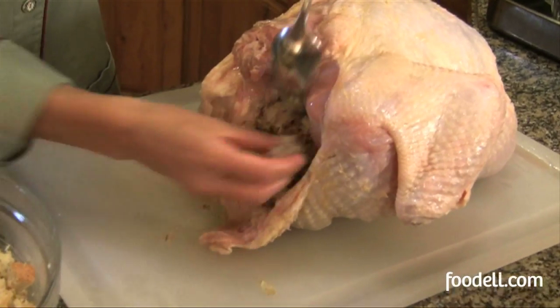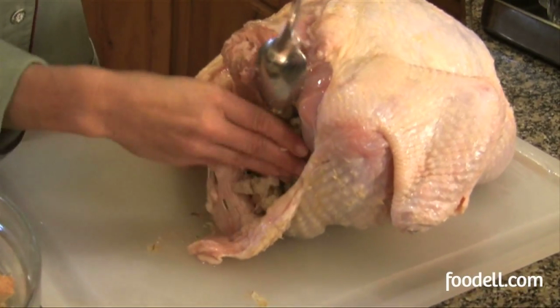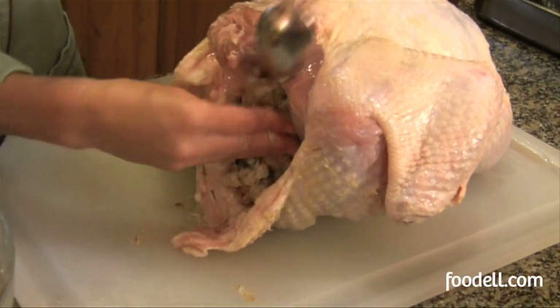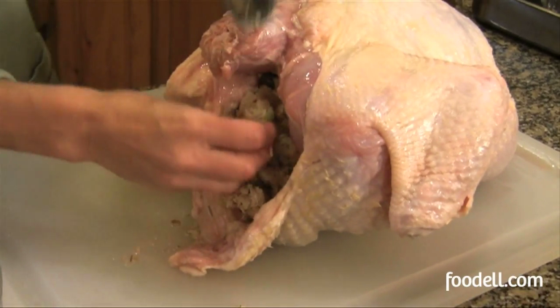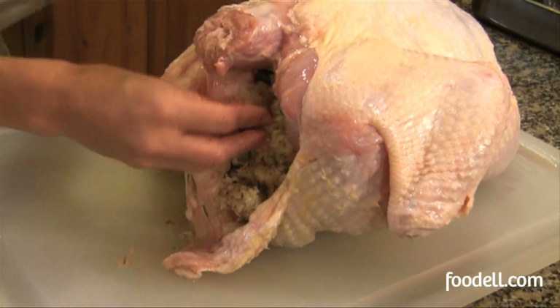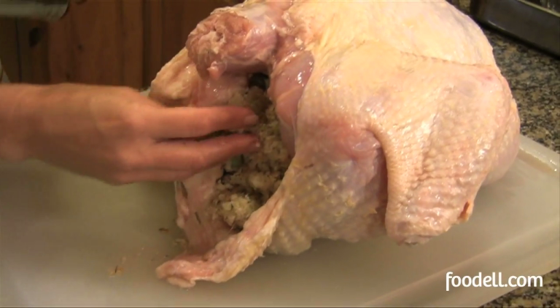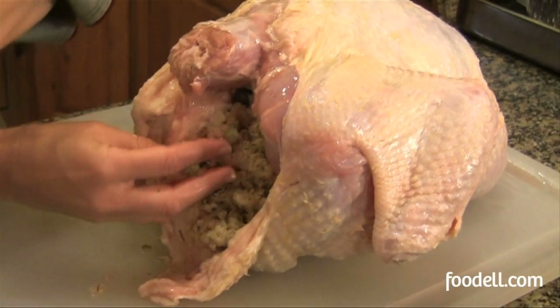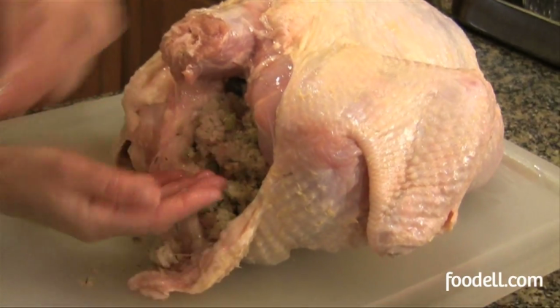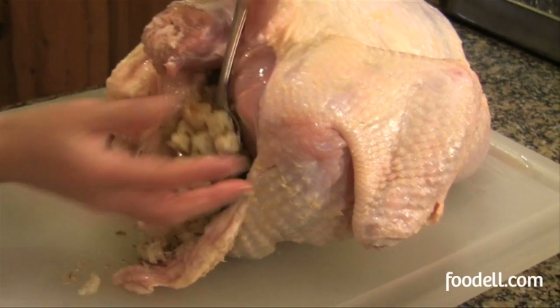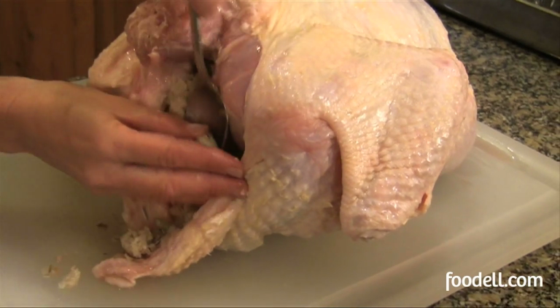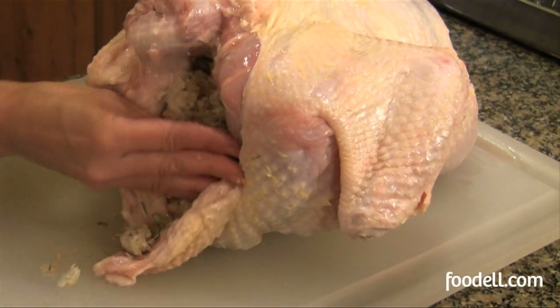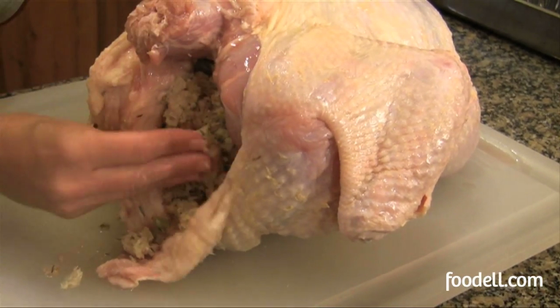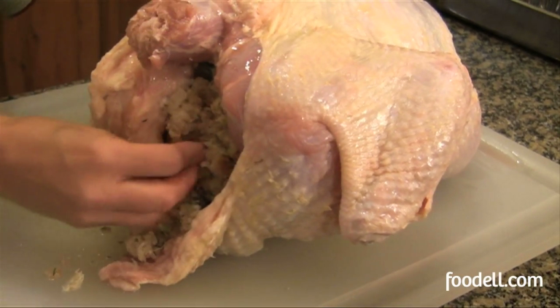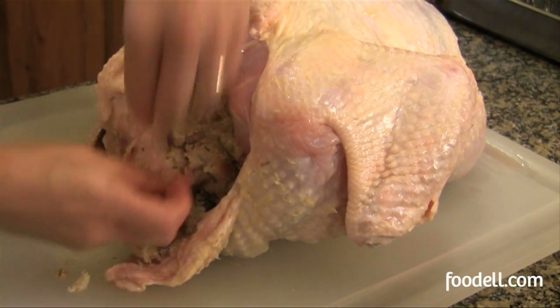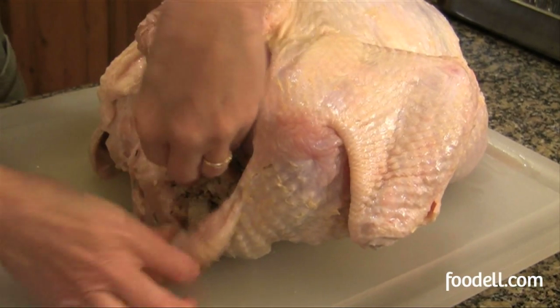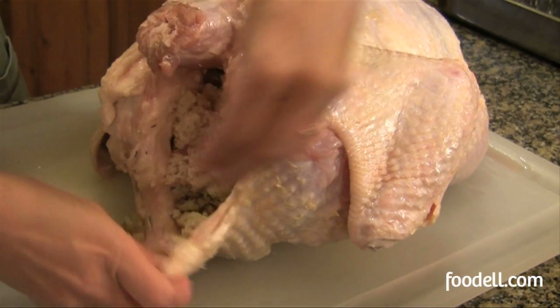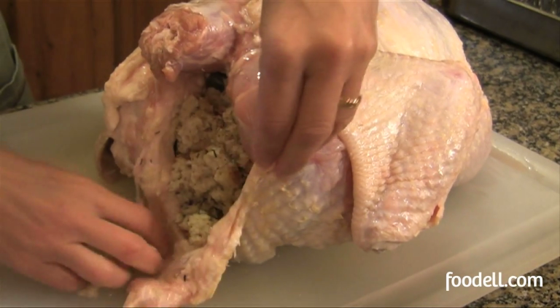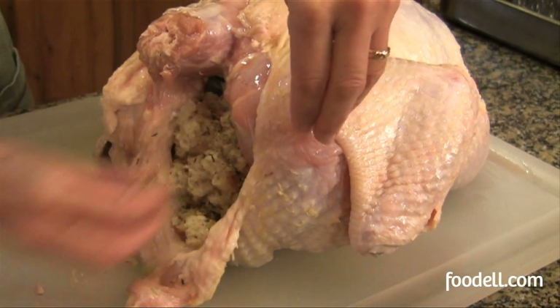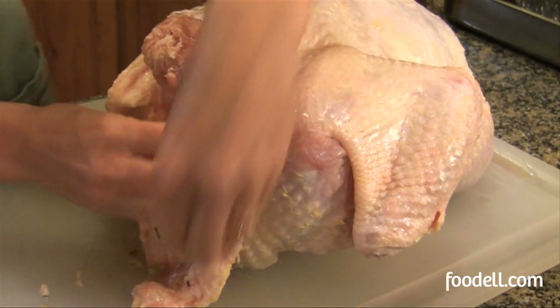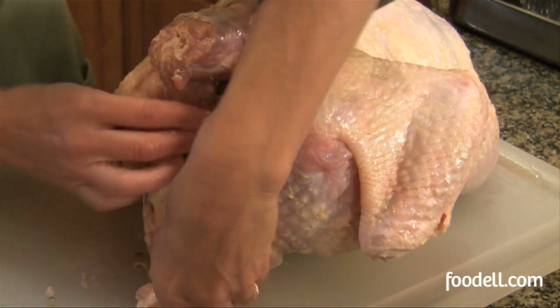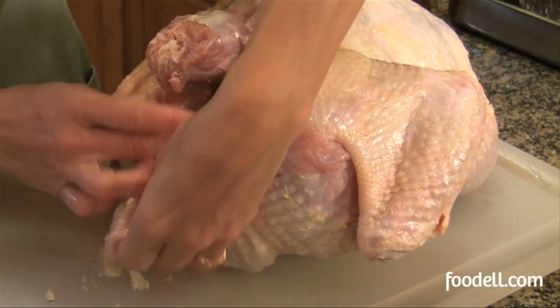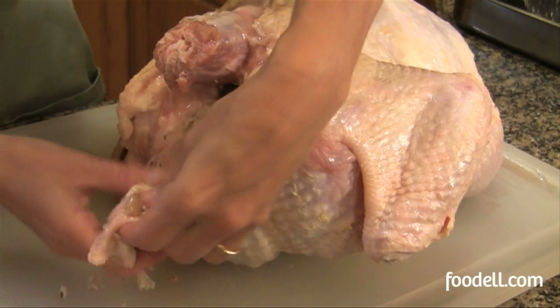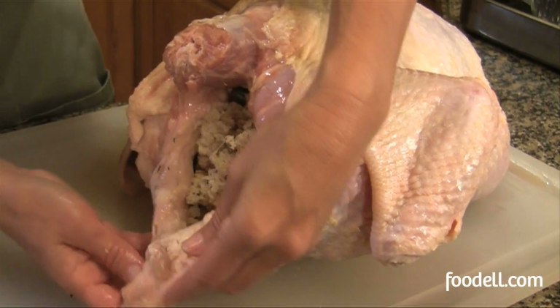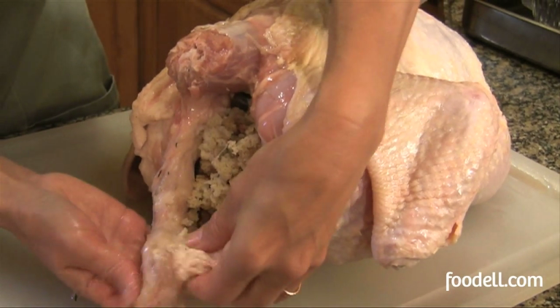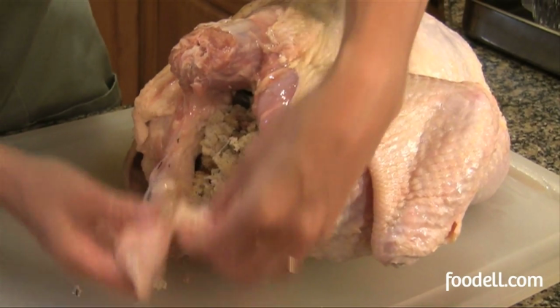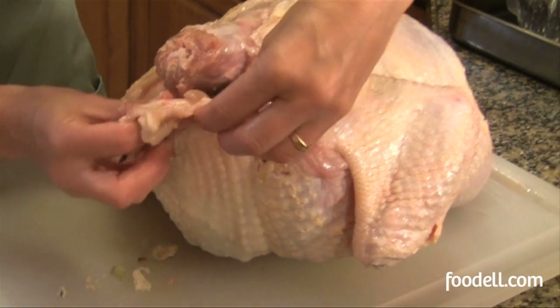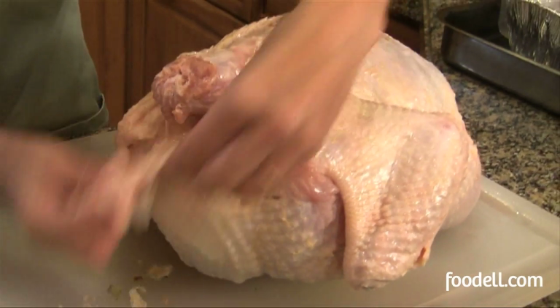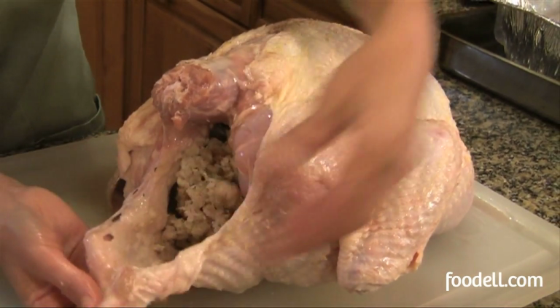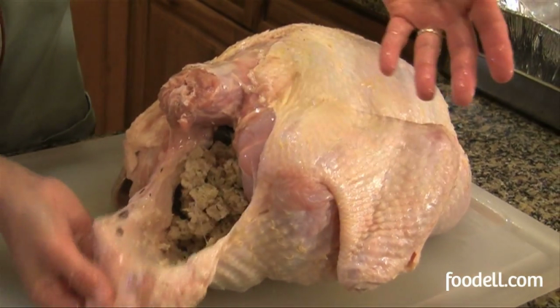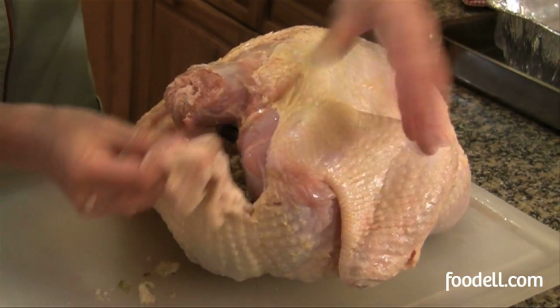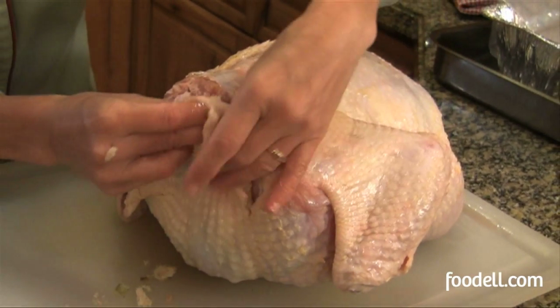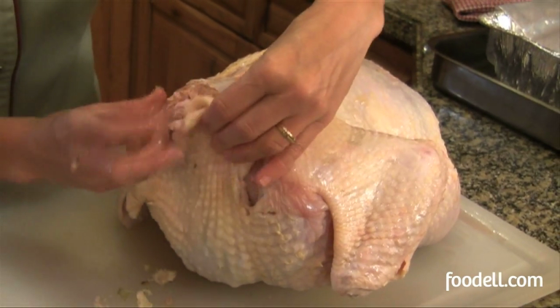You can certainly buy pre-made stuffing but it's so easy to make yourself — you might as well just do it. We've filled up the neck cavity, not too tight. Remember you need to give it a little room to expand during cooking.